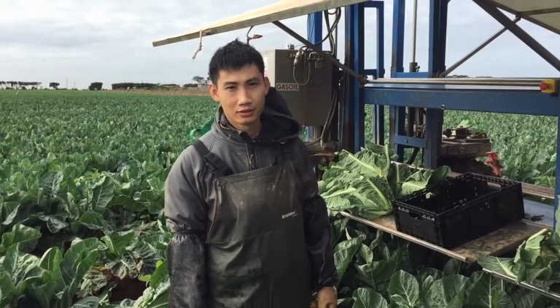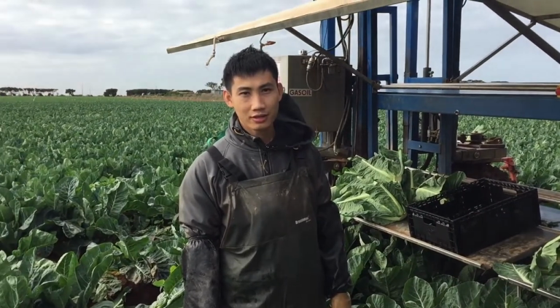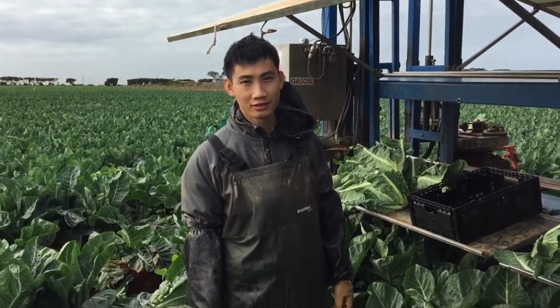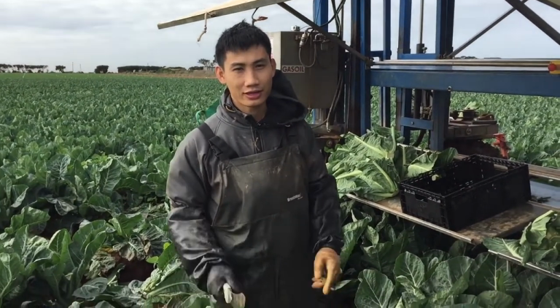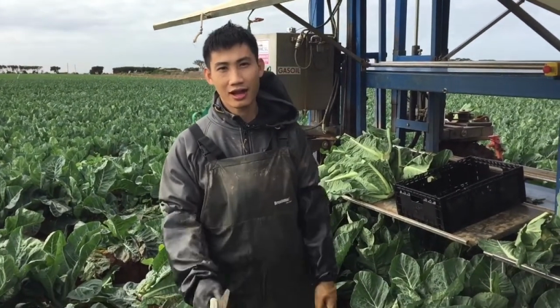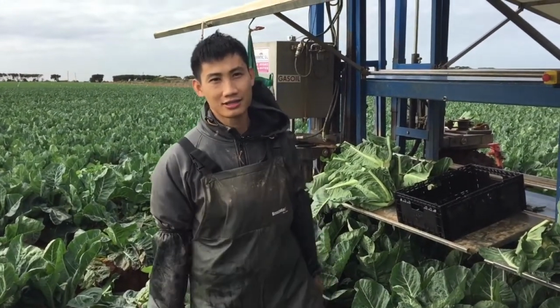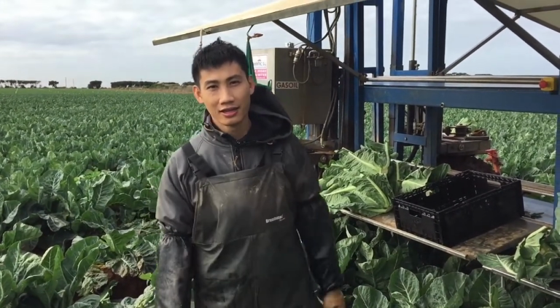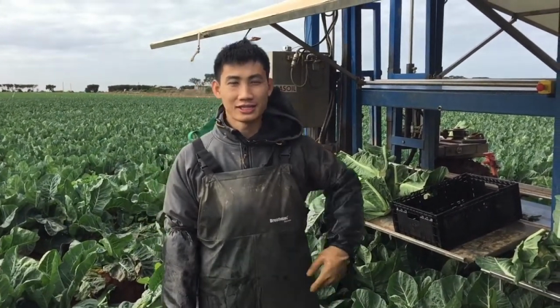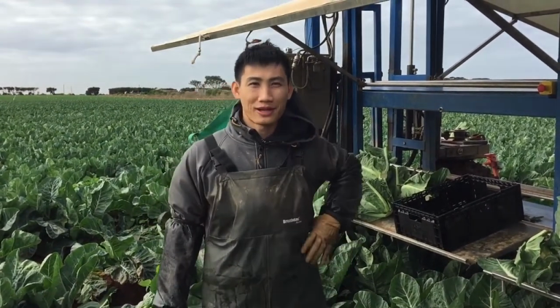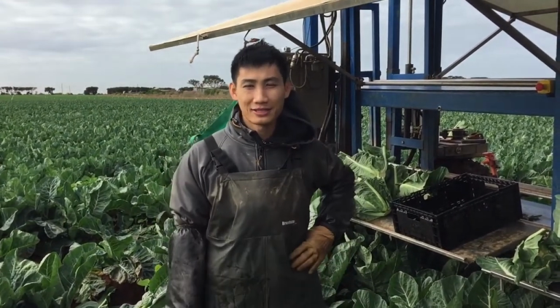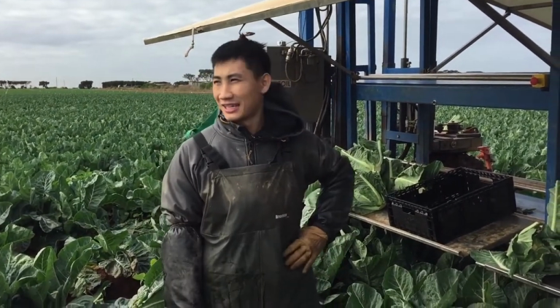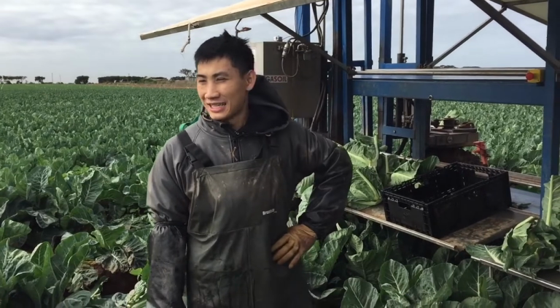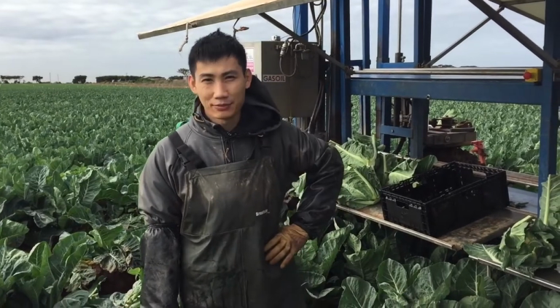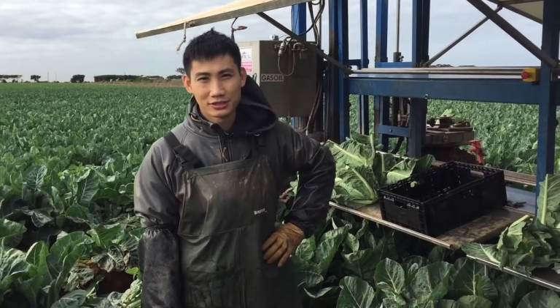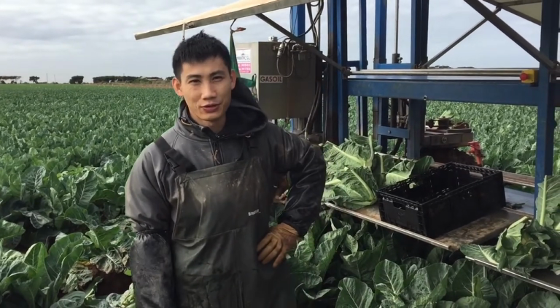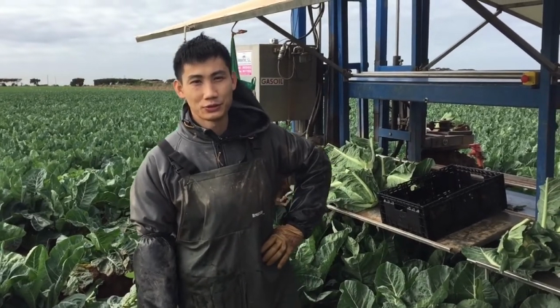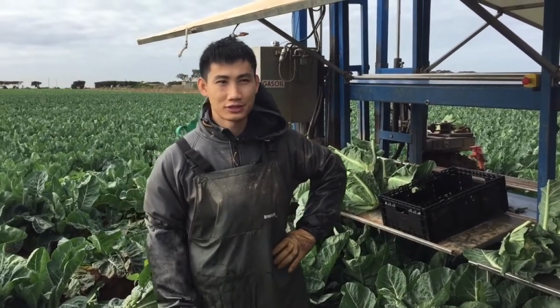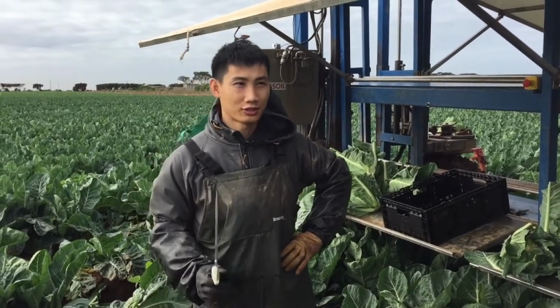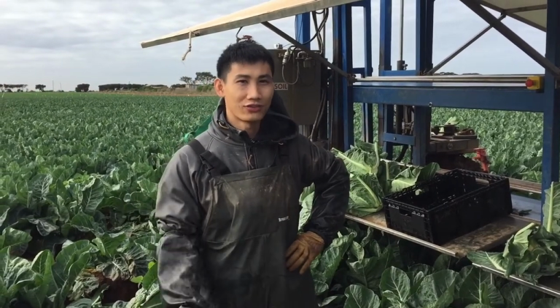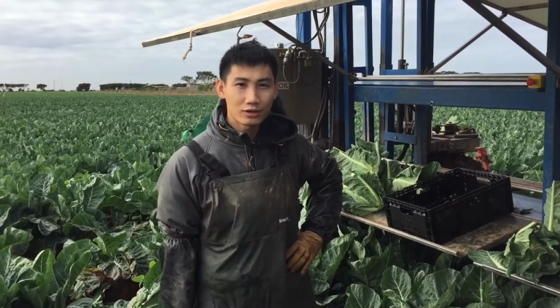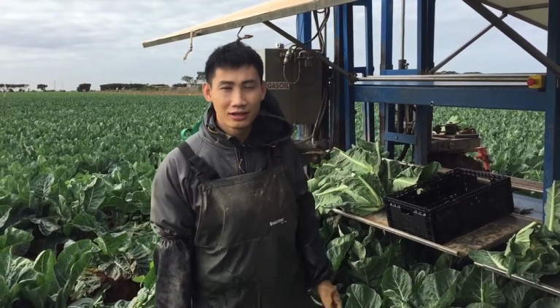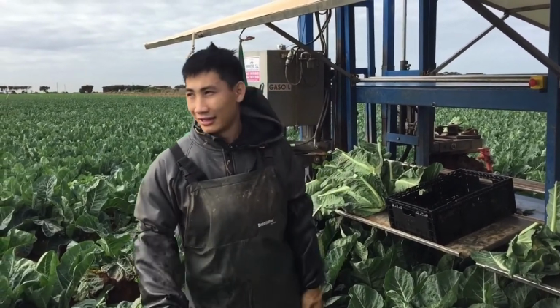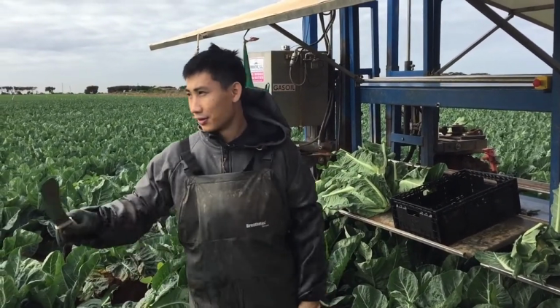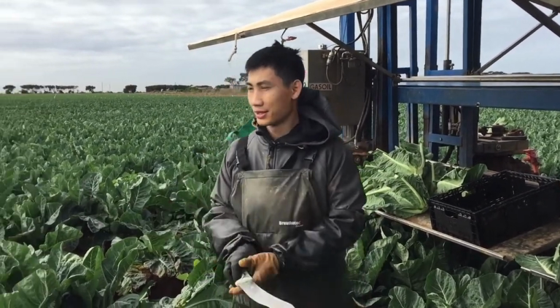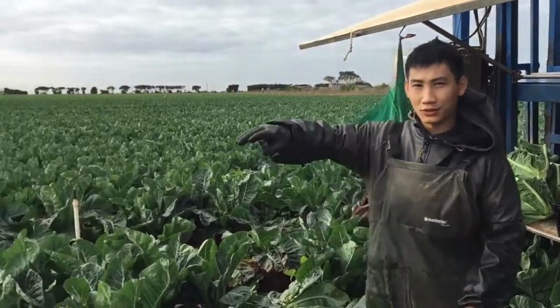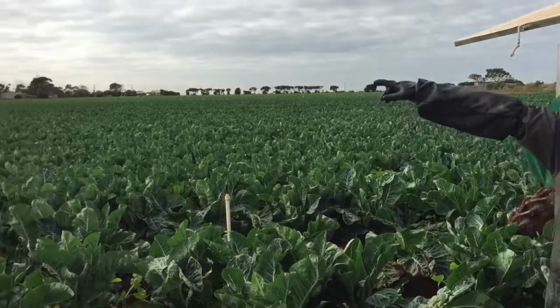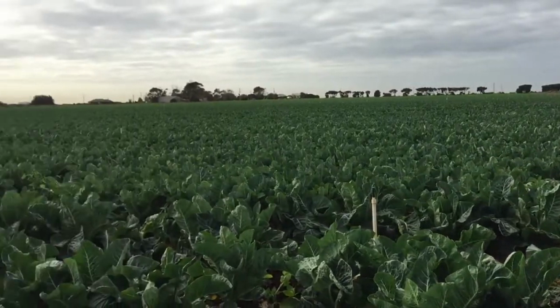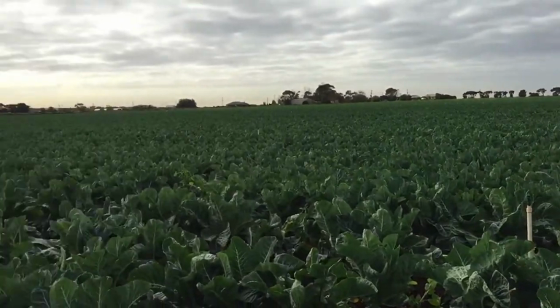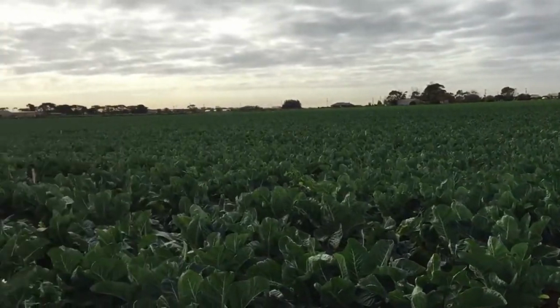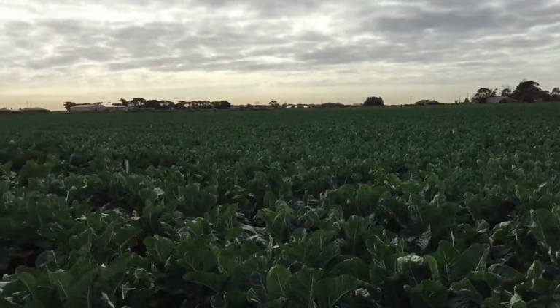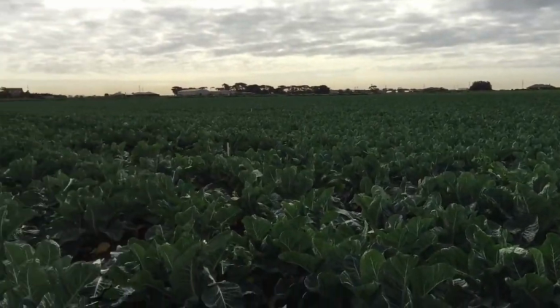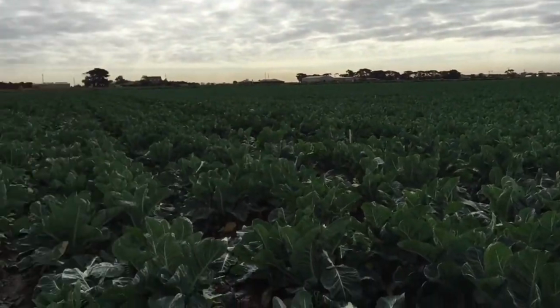Okay, hi guys, it is Bob again. Today I'm gonna show you how to cut the cauliflower in the farm. Show the farm — it is a cauliflower farm.